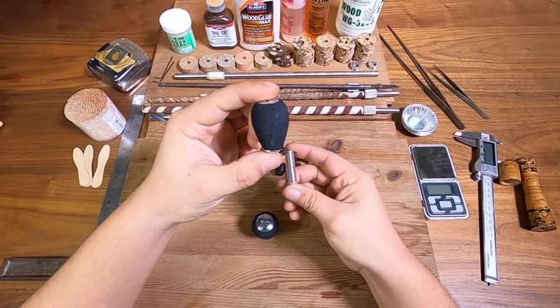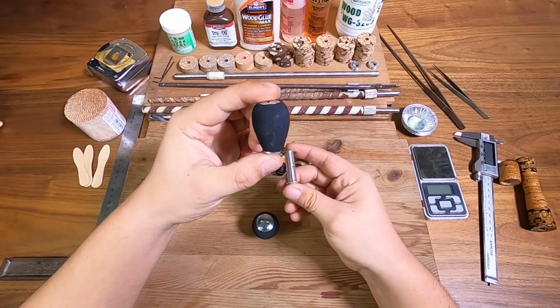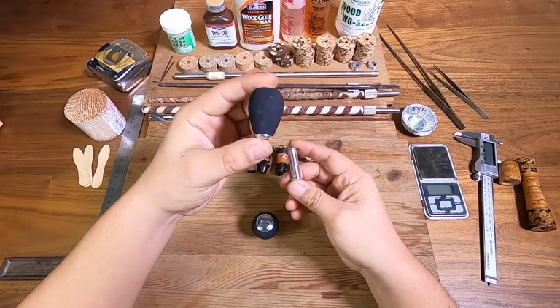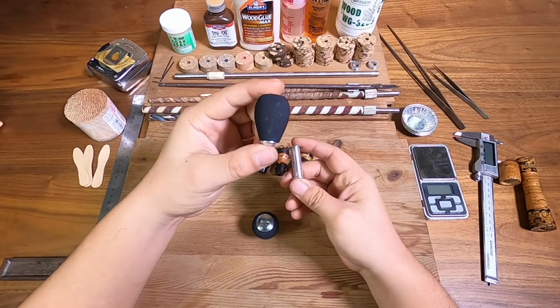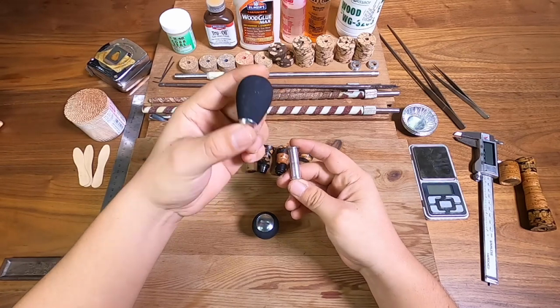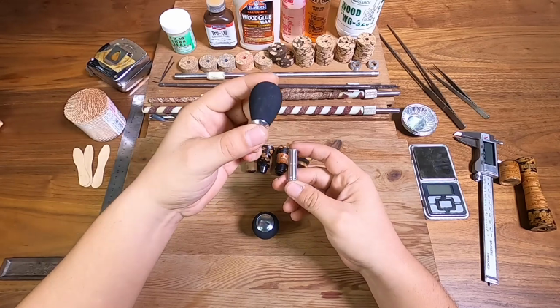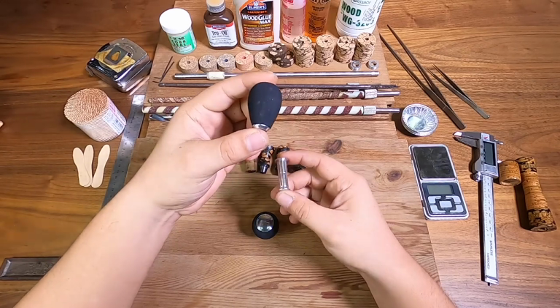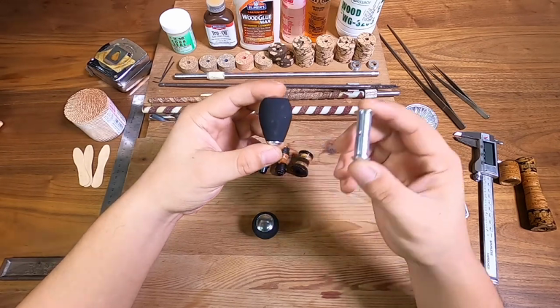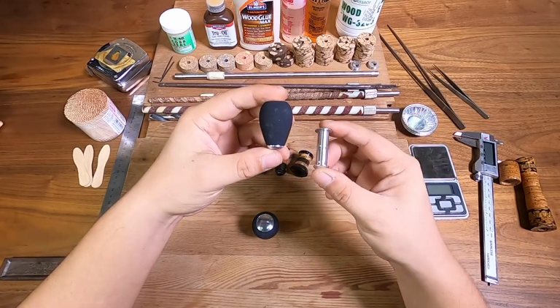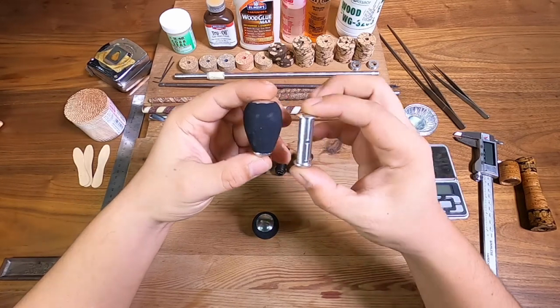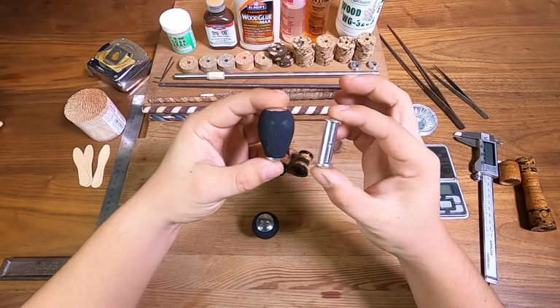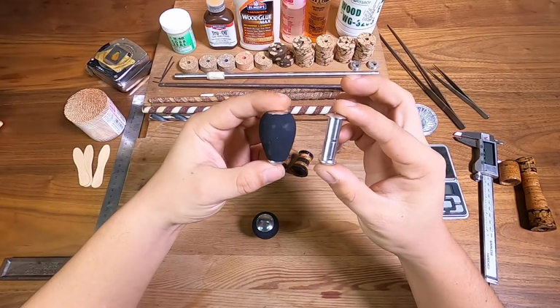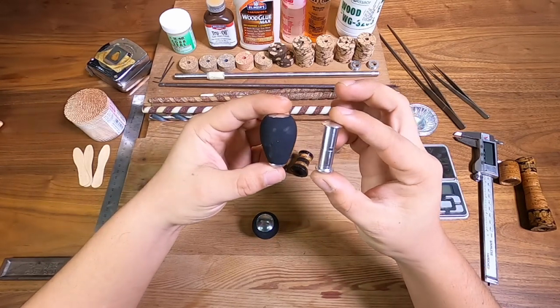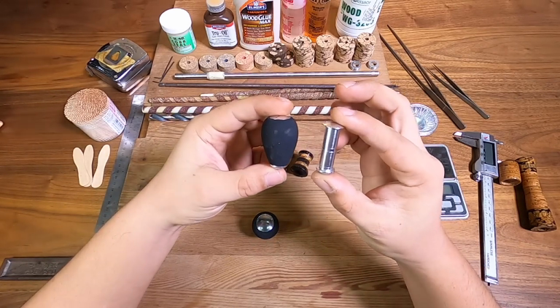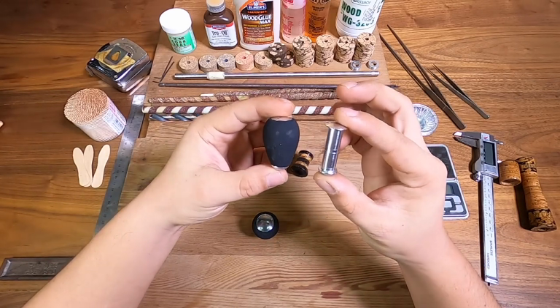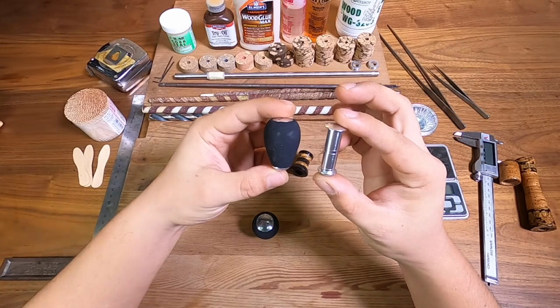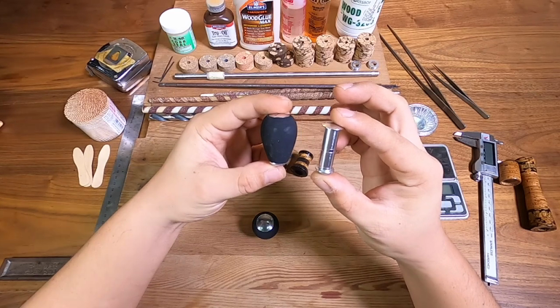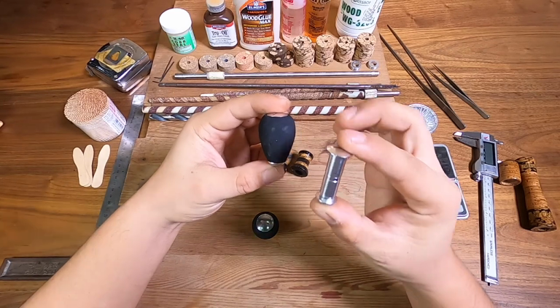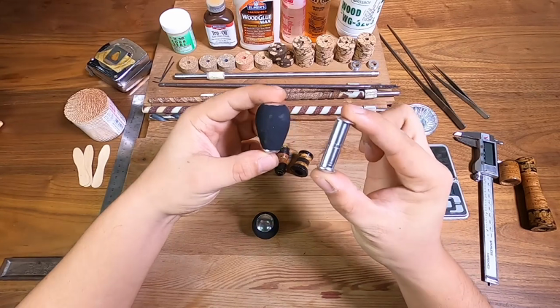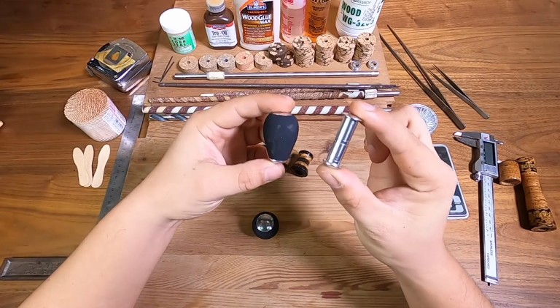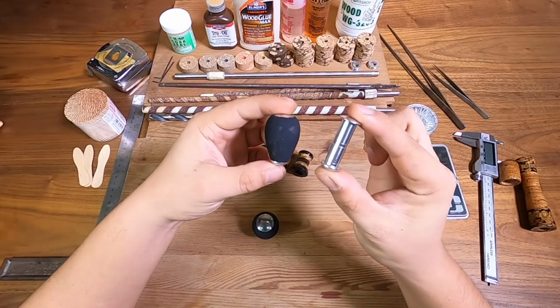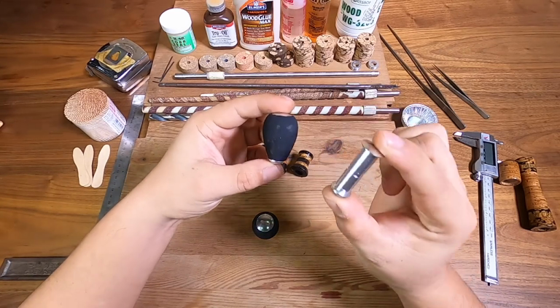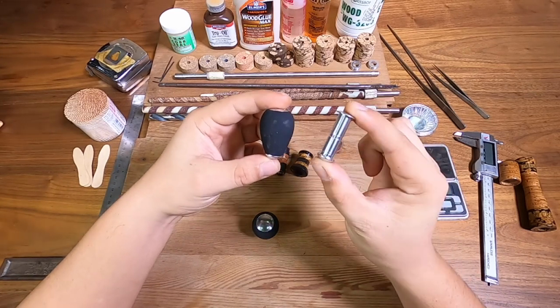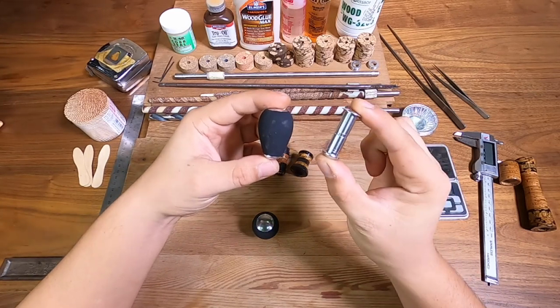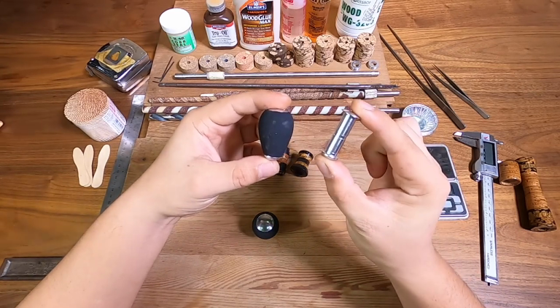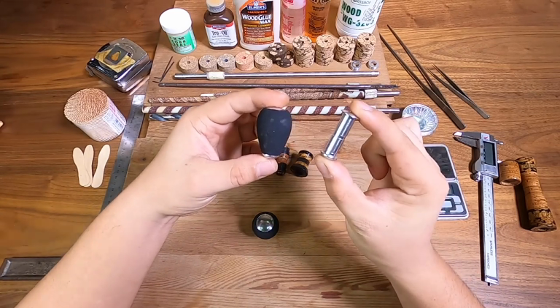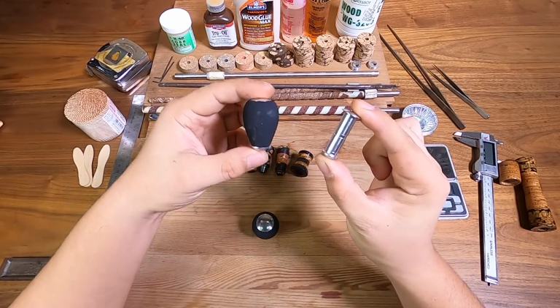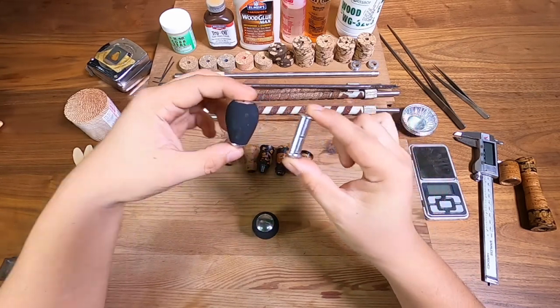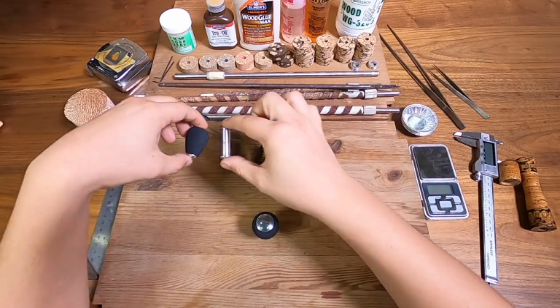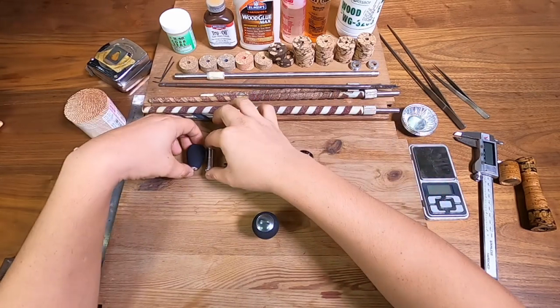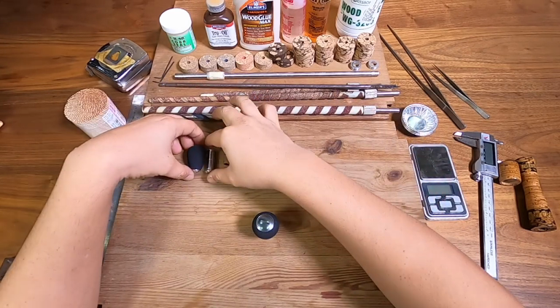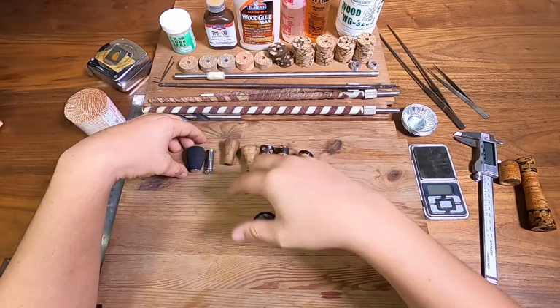What I did is I pulled the EVA out and I got this blank here, so we can use one of these to make one of our knobs today.